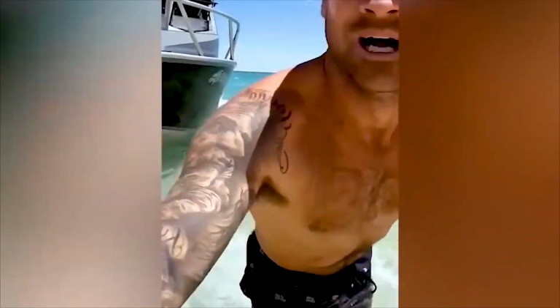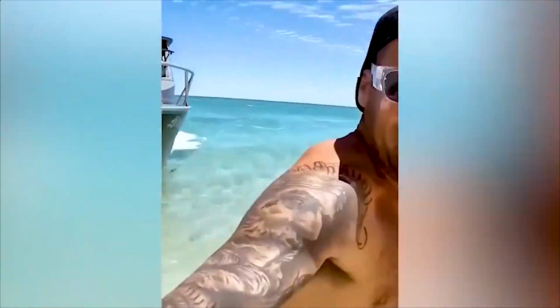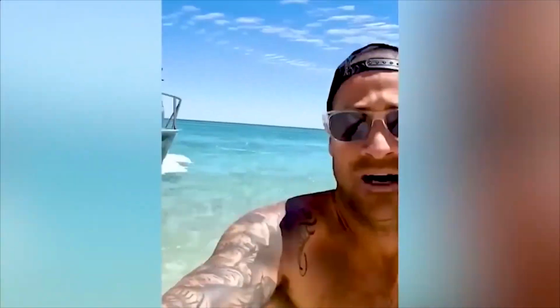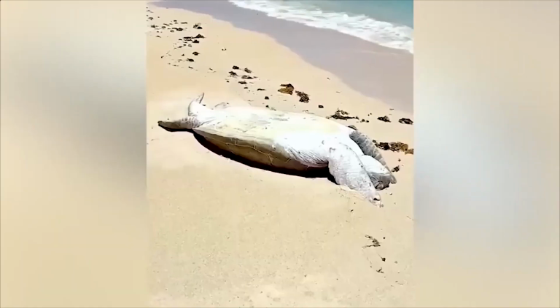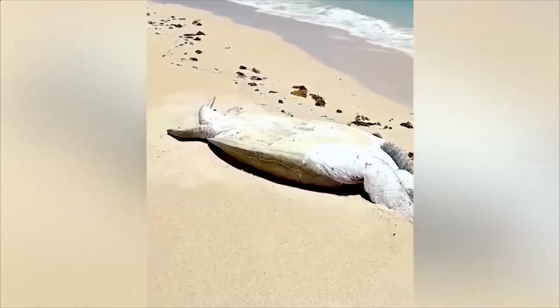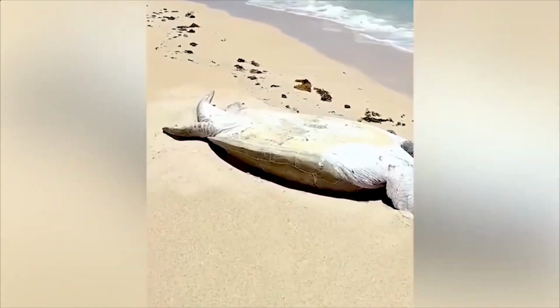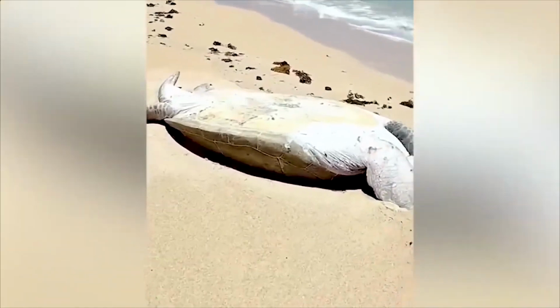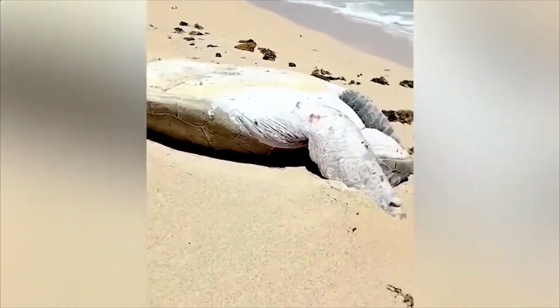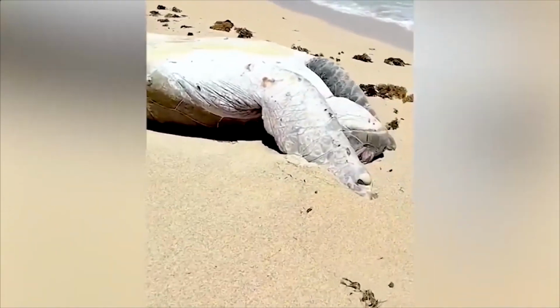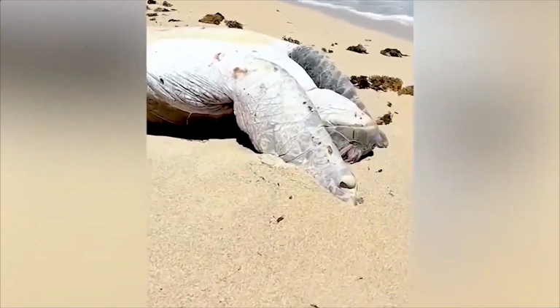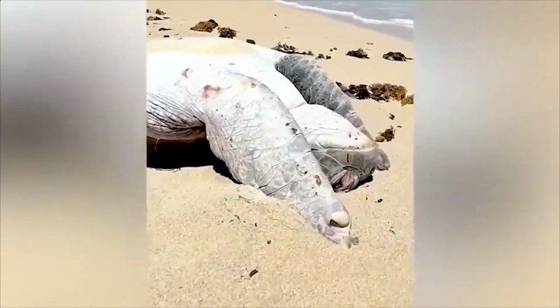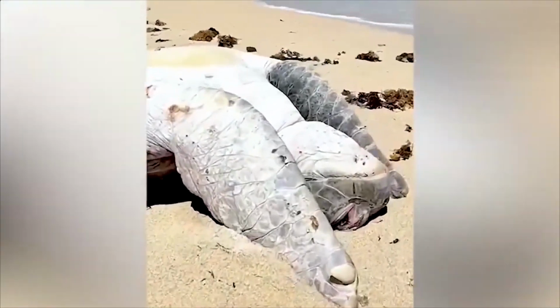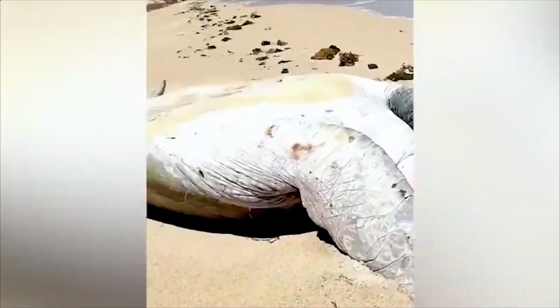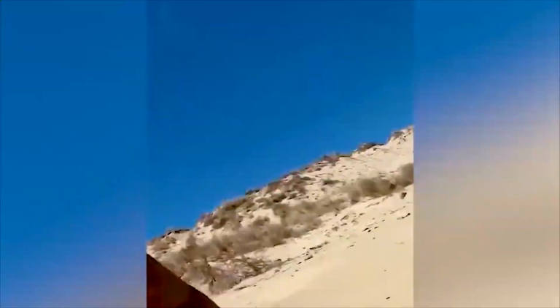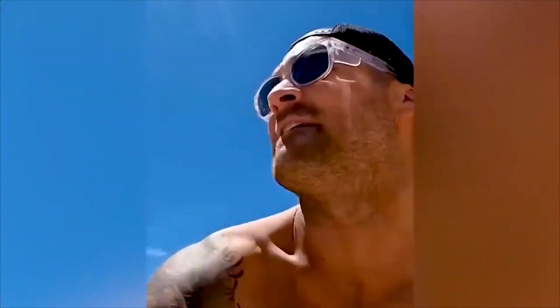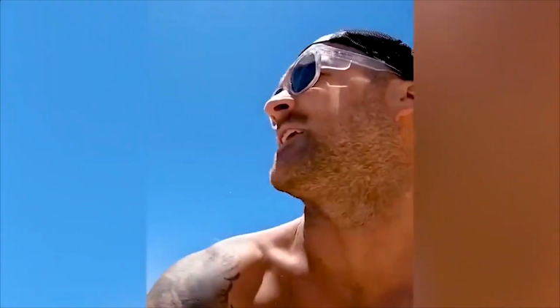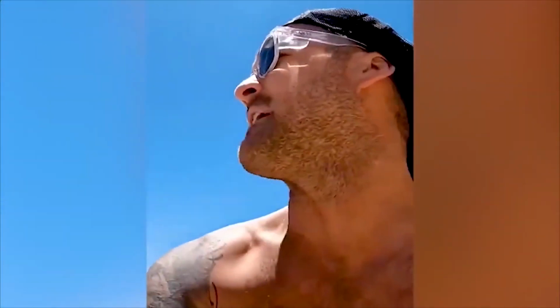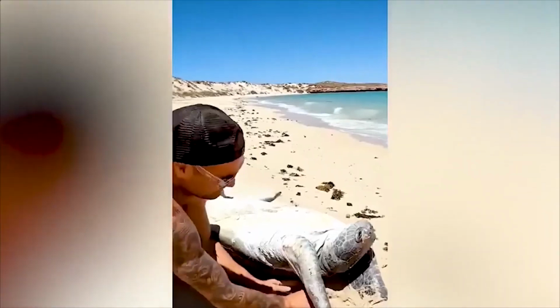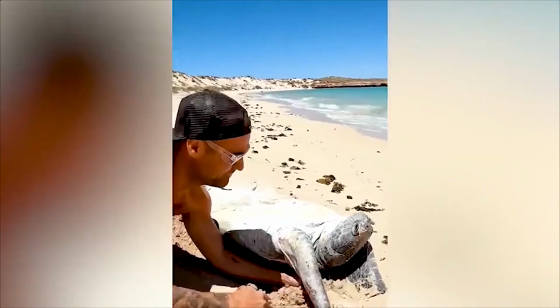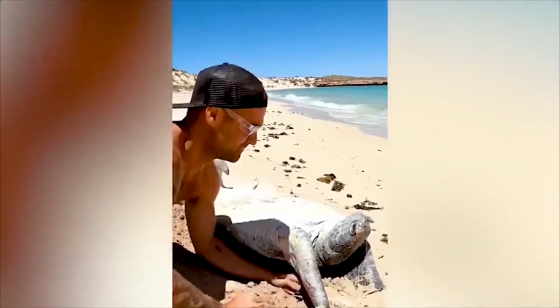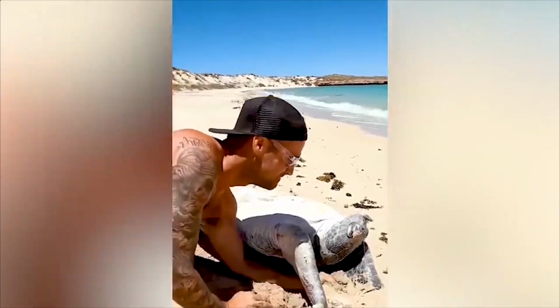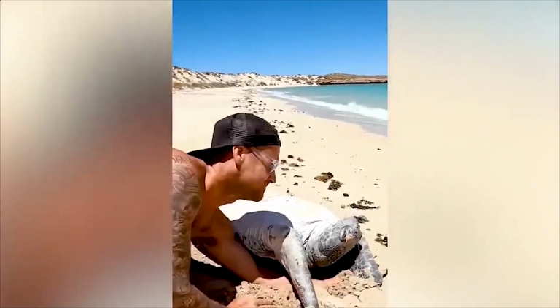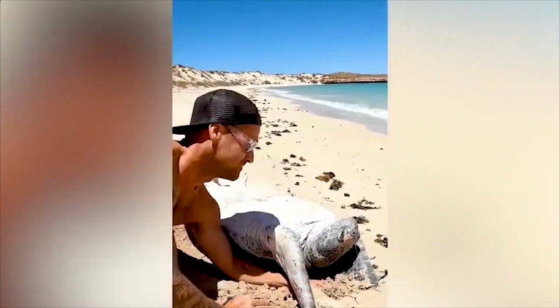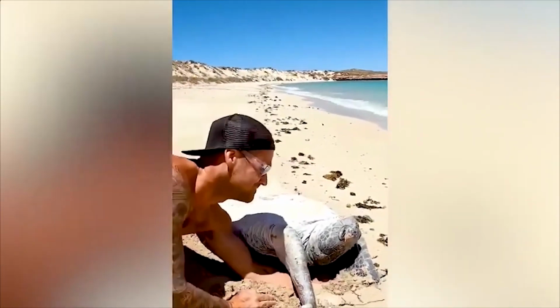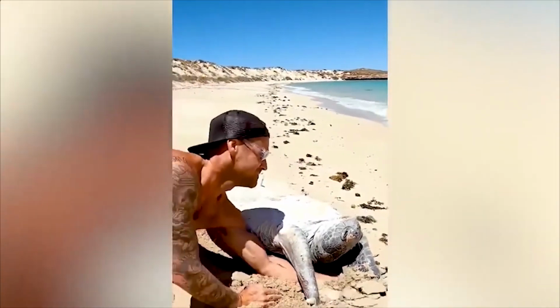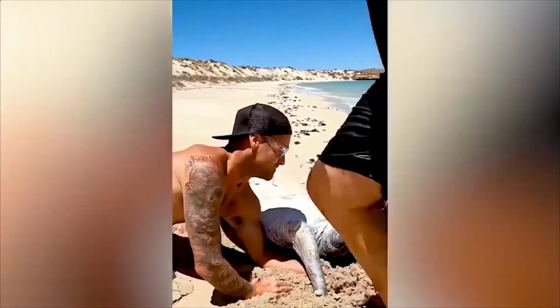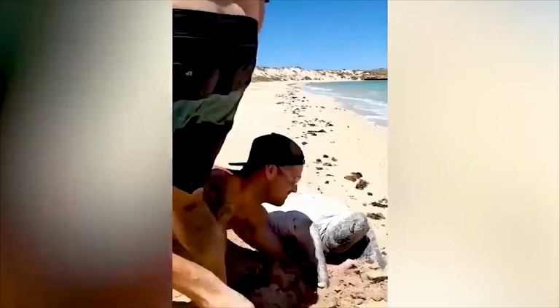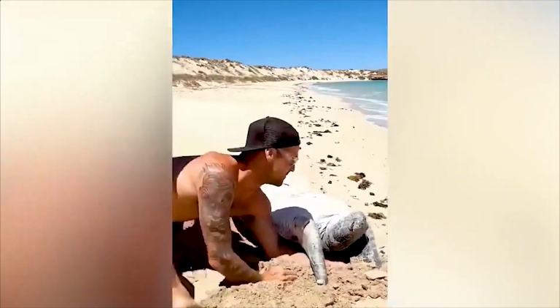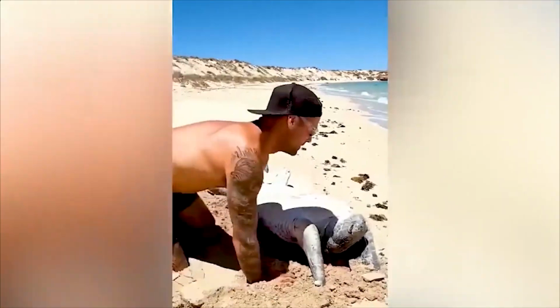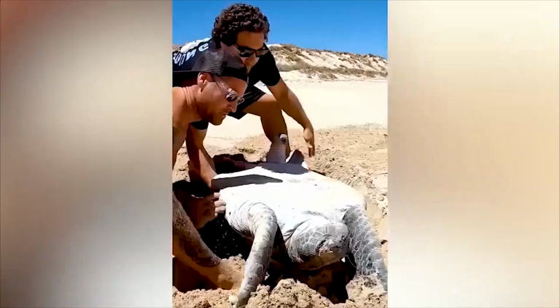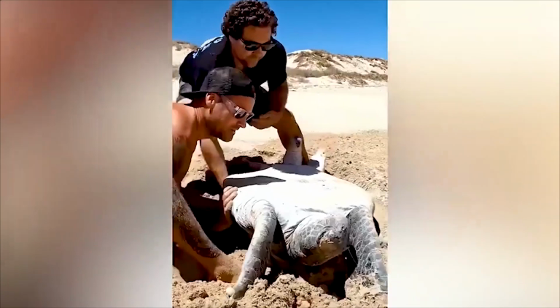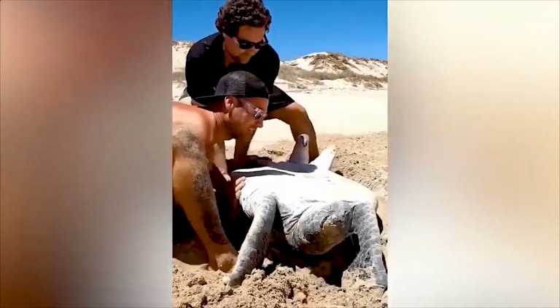Hey, WOW TV viewers — what would you do when seeing a turtle in trouble? It's still alive. Follow this guy's journey from encountering this situation and how he handled it.